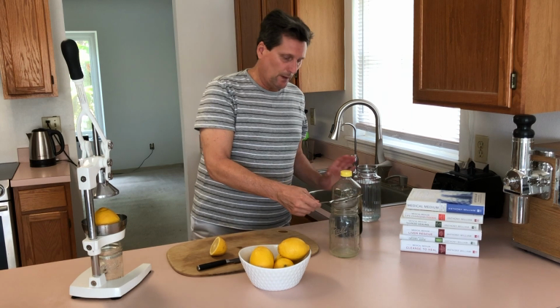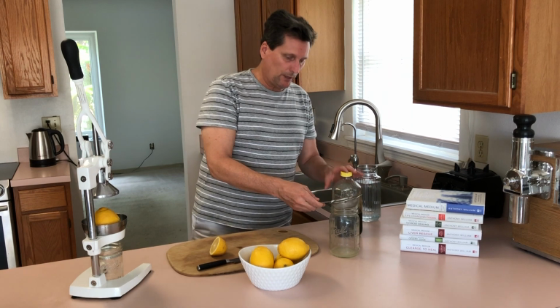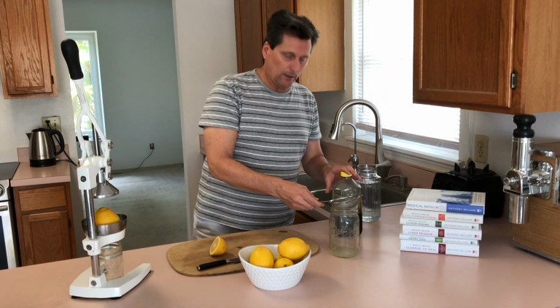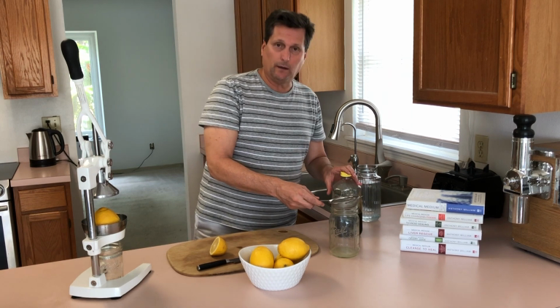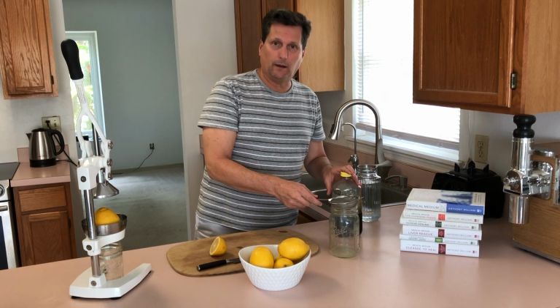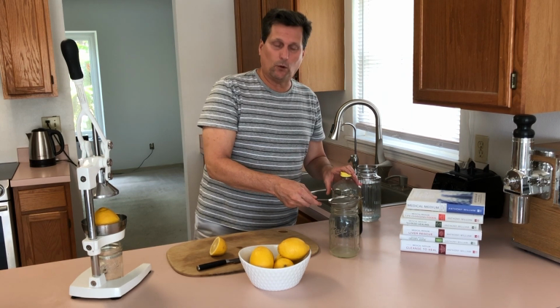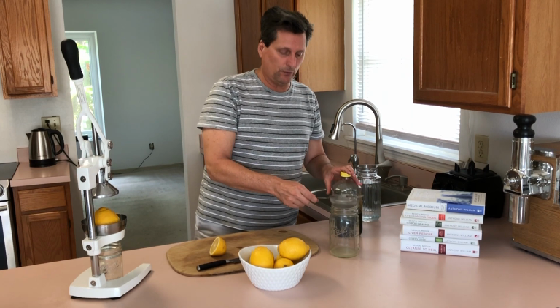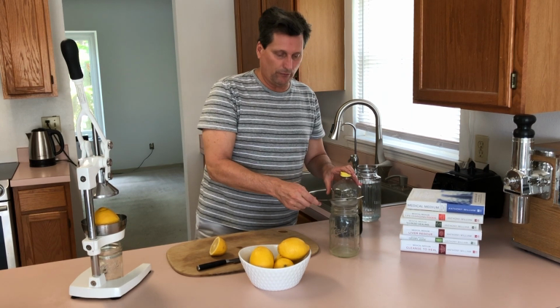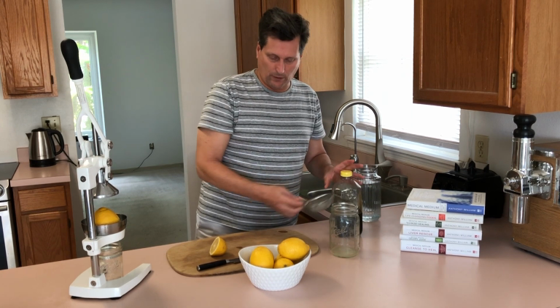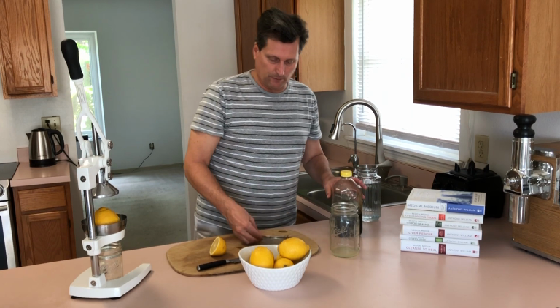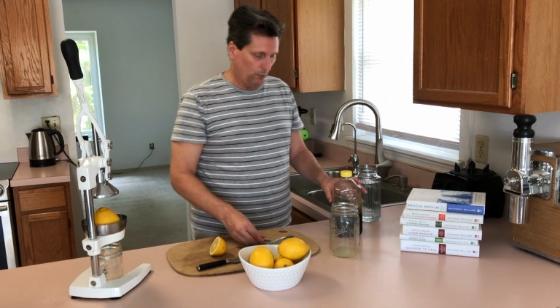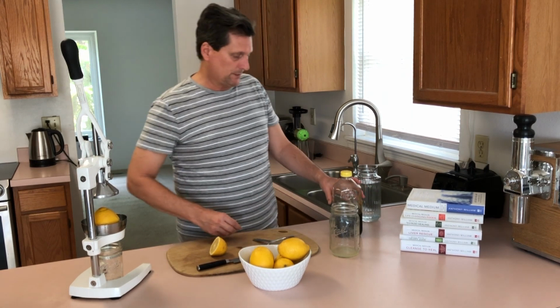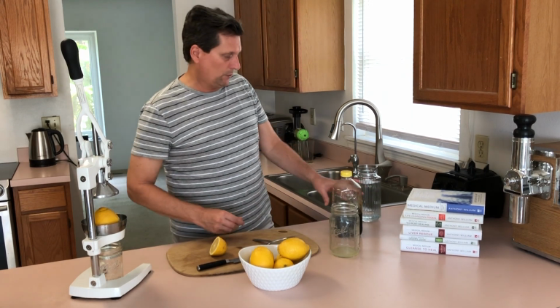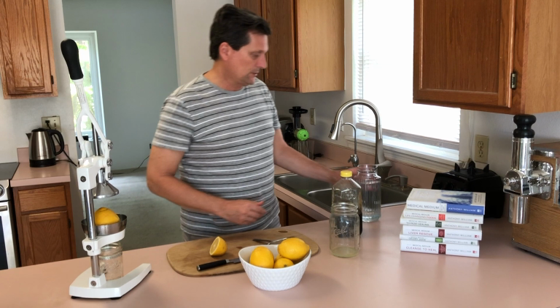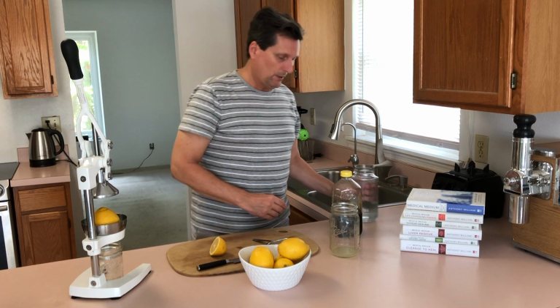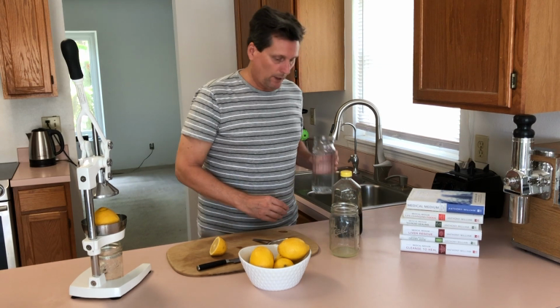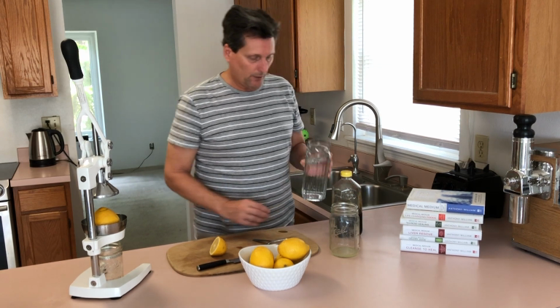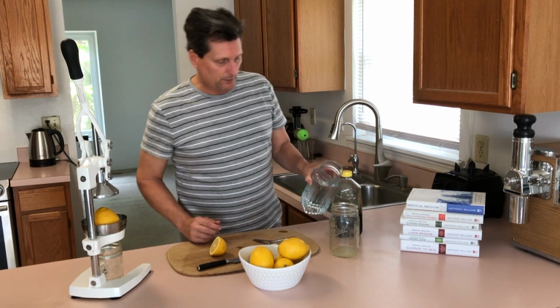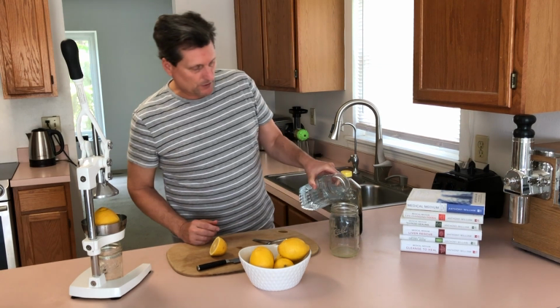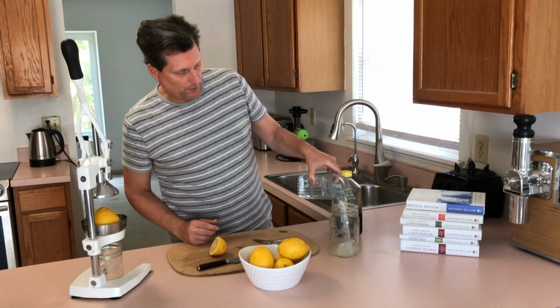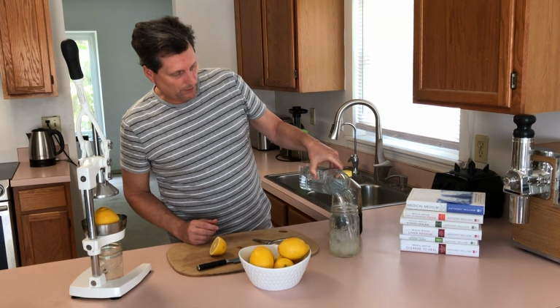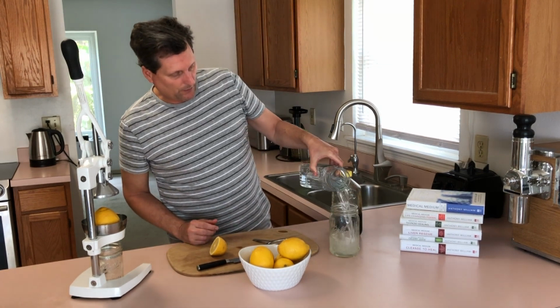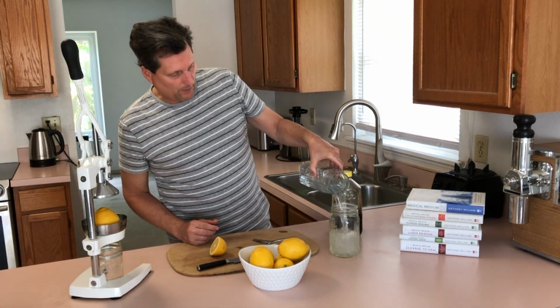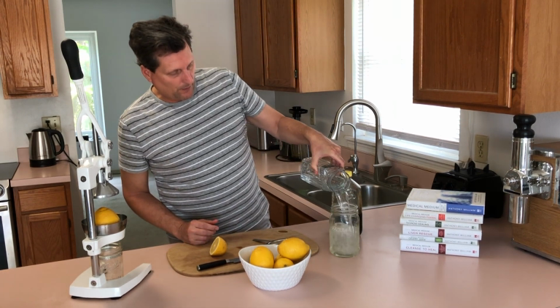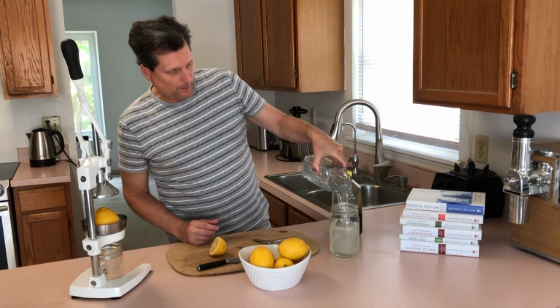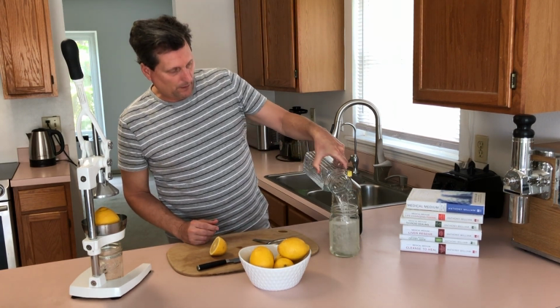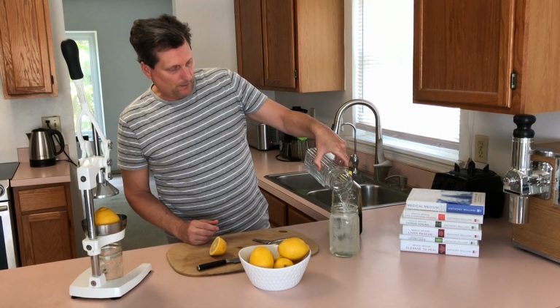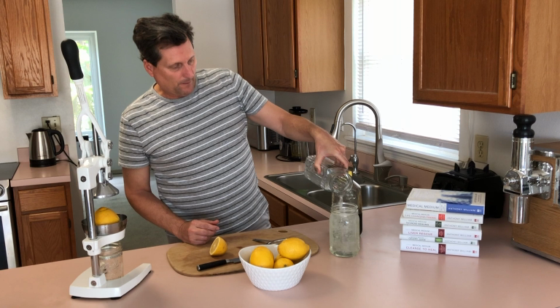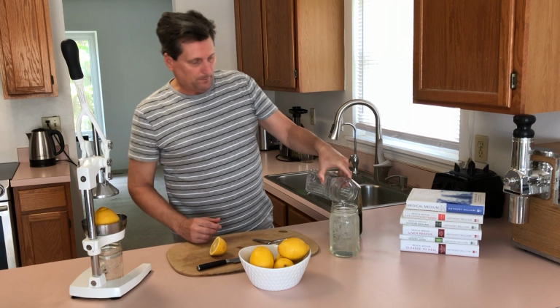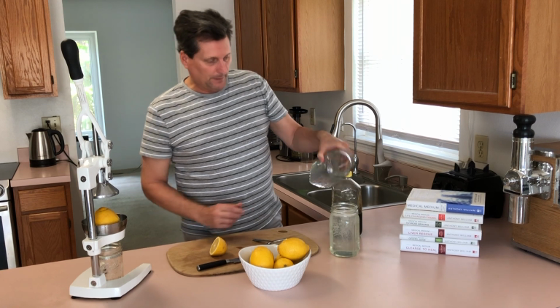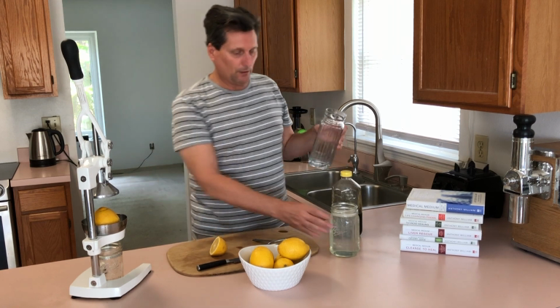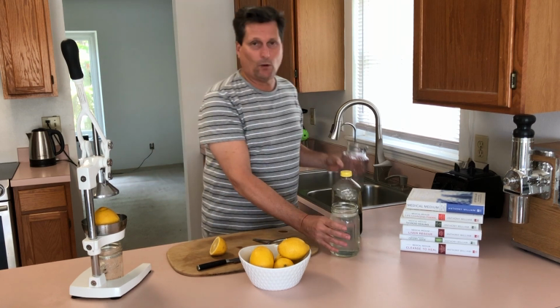Now you can add honey, and that will give your liver some food, some glucose. We'll add our 32 ounces of water. That's our lemon water.